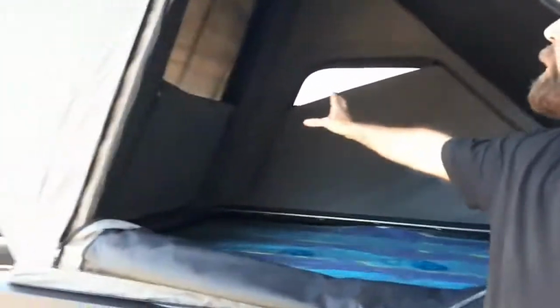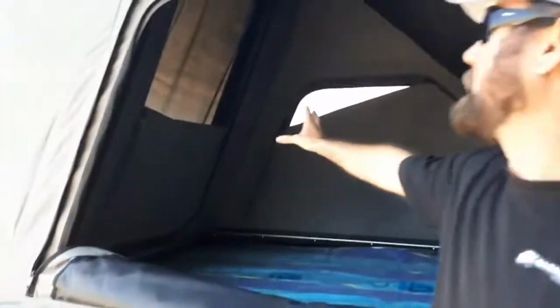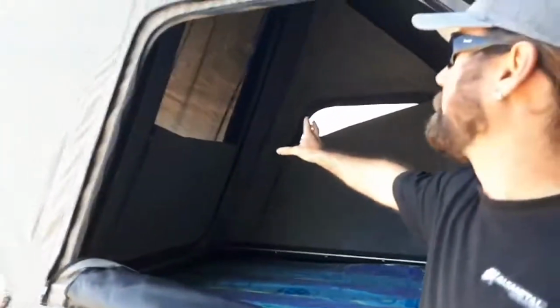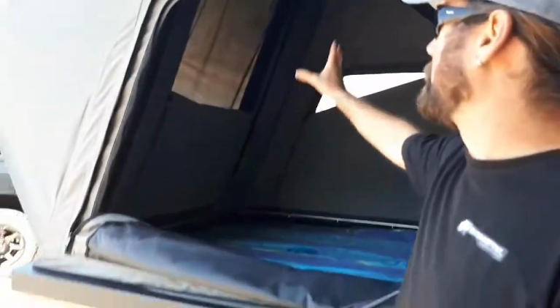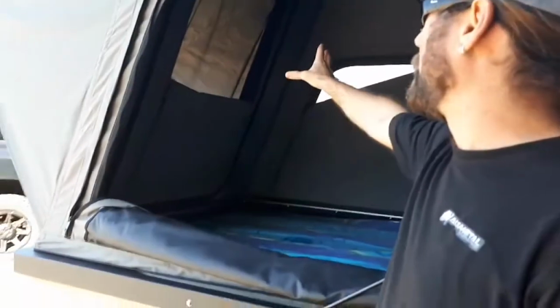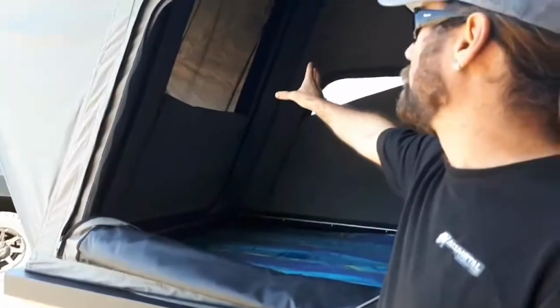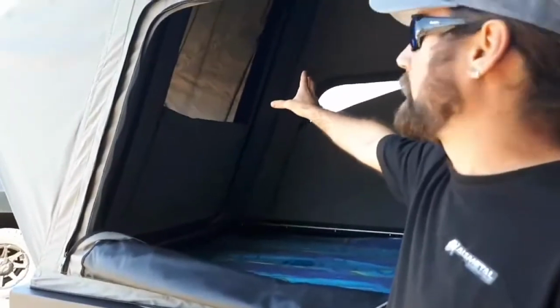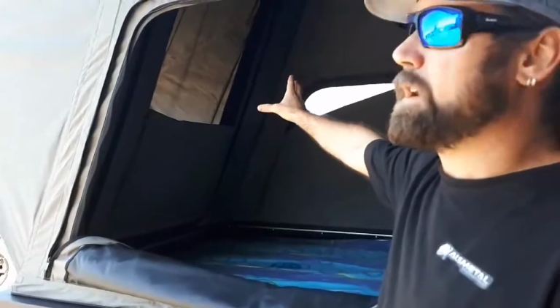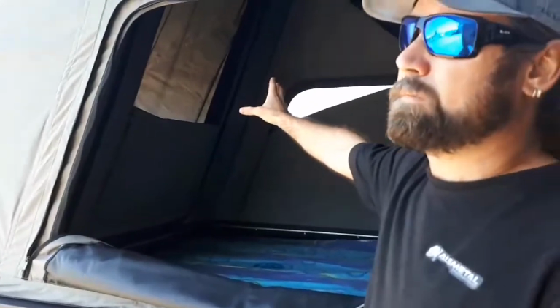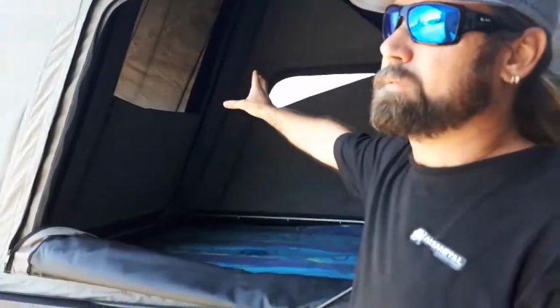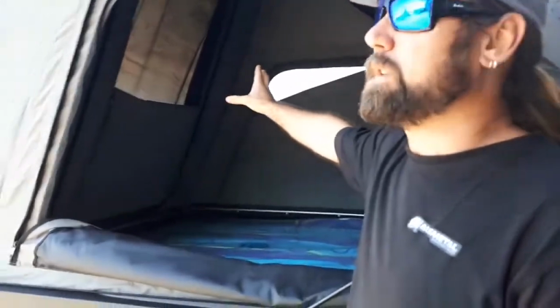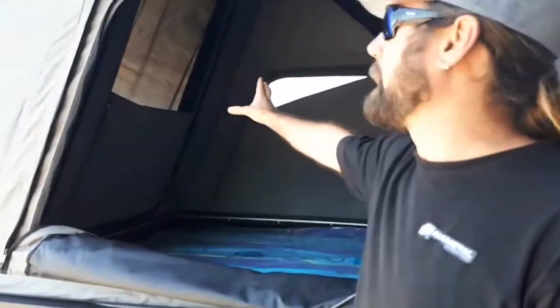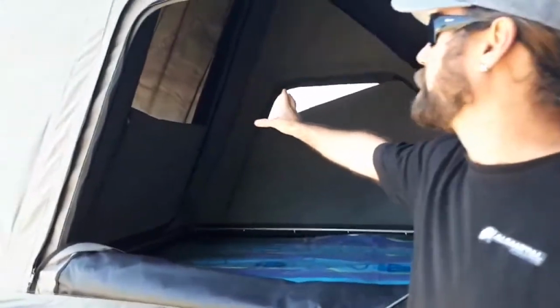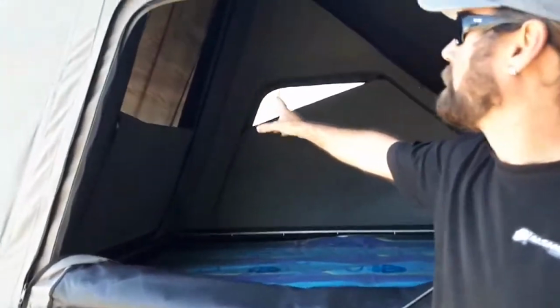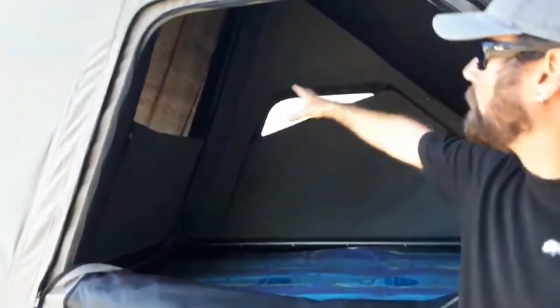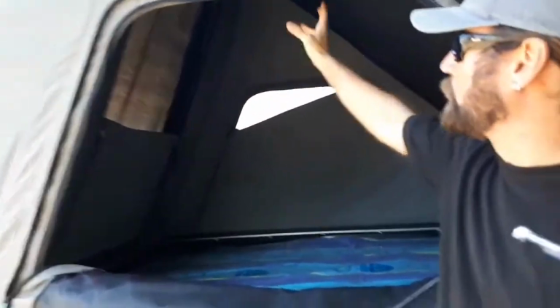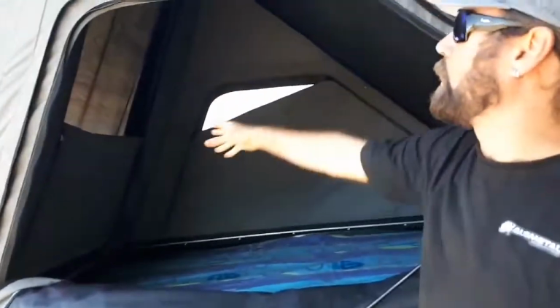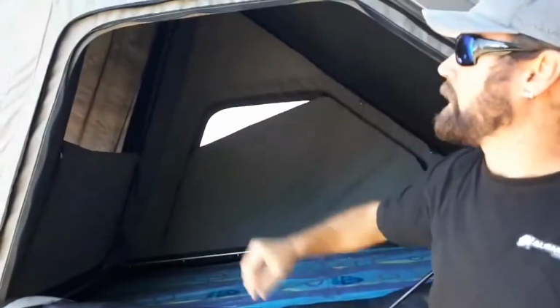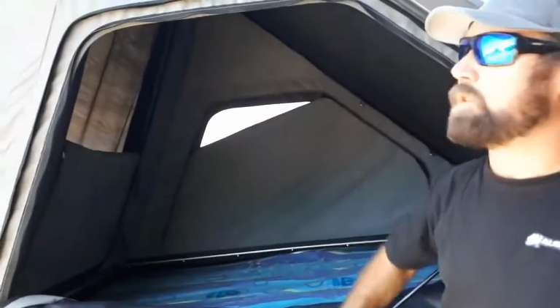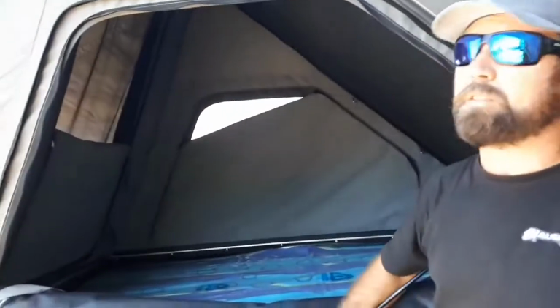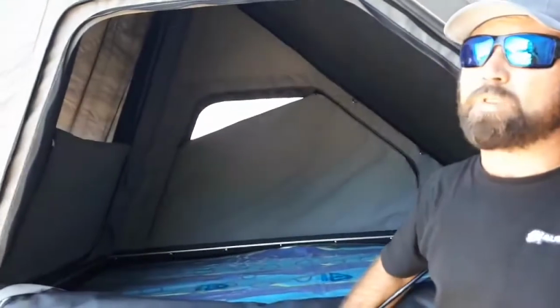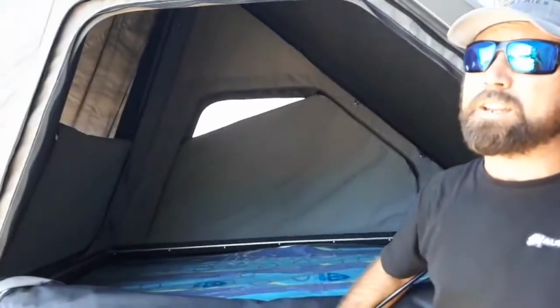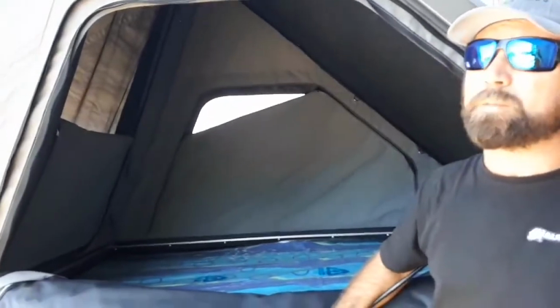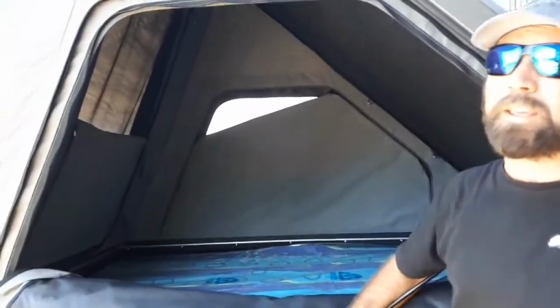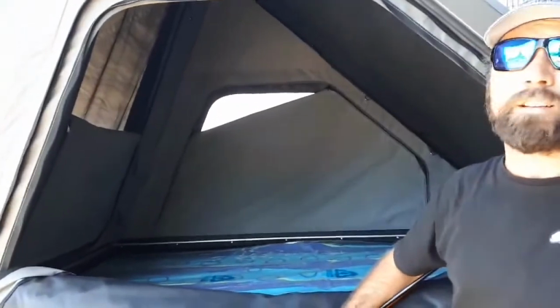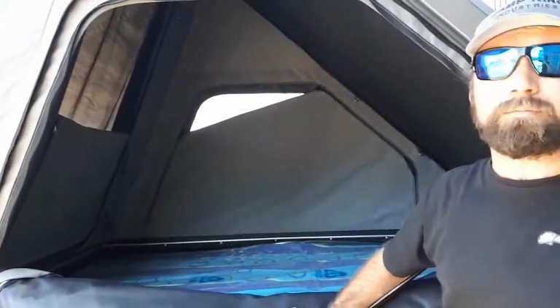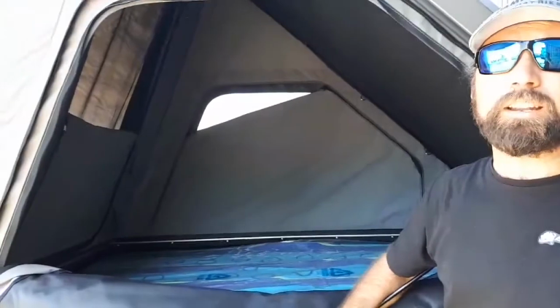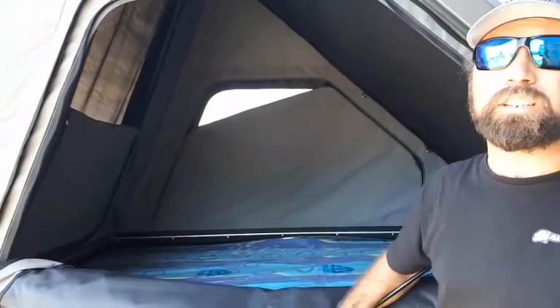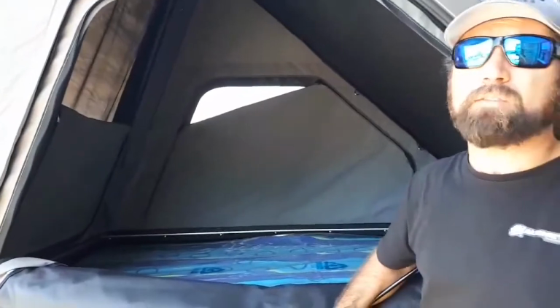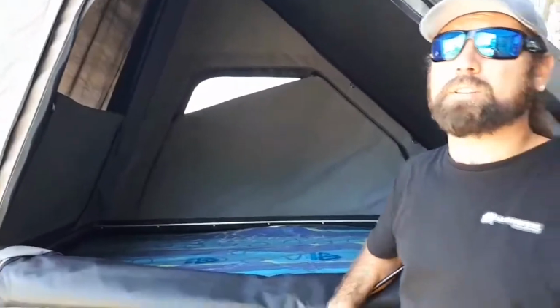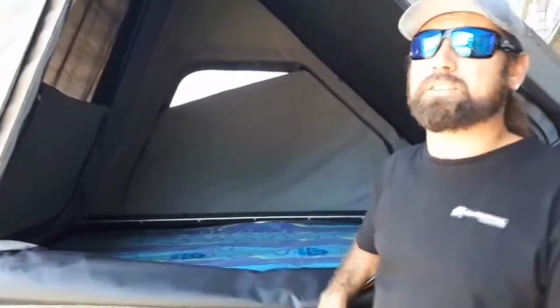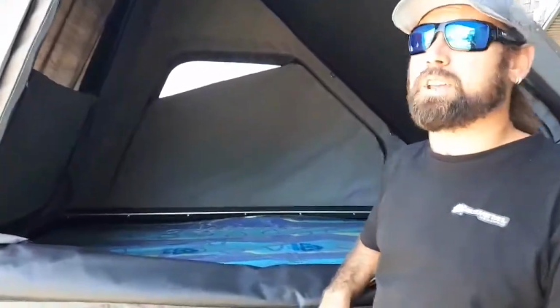We've put a roll-down window in the main door. It means you can roll it down overnight if it's raining or something like that, and you can actually get airflow into the actual tent.